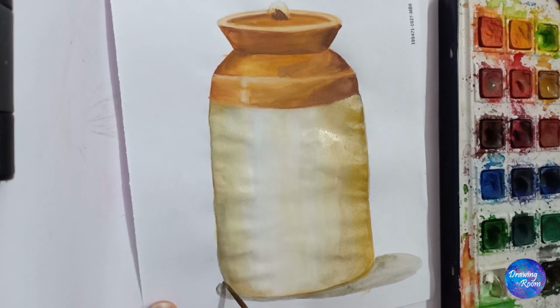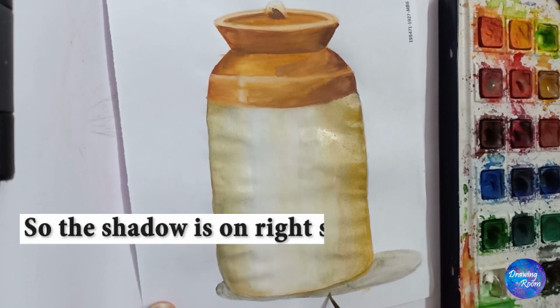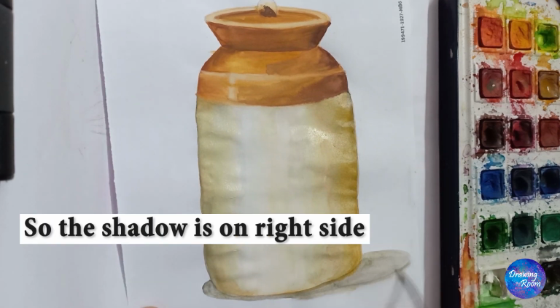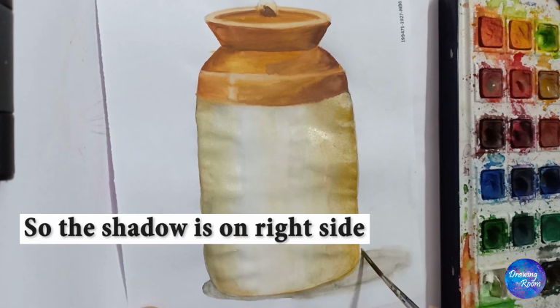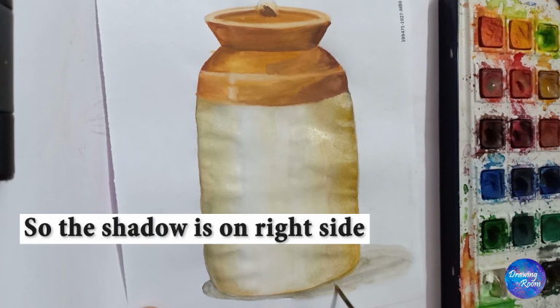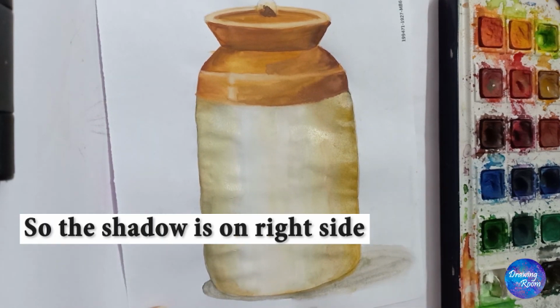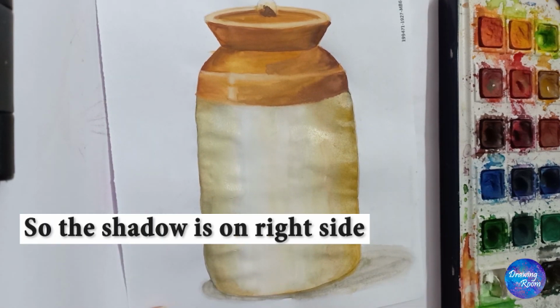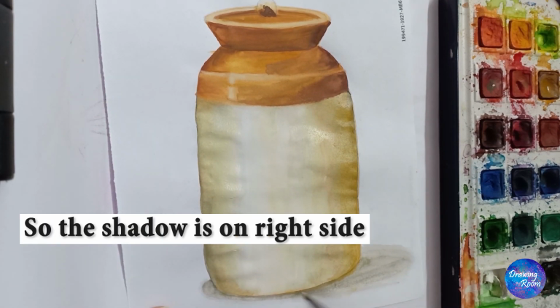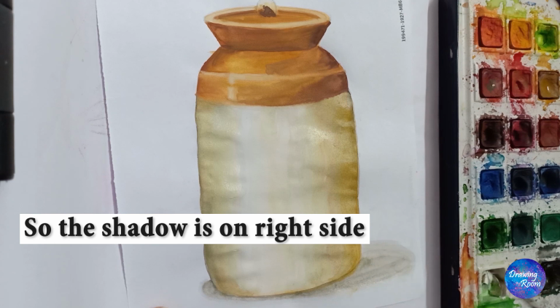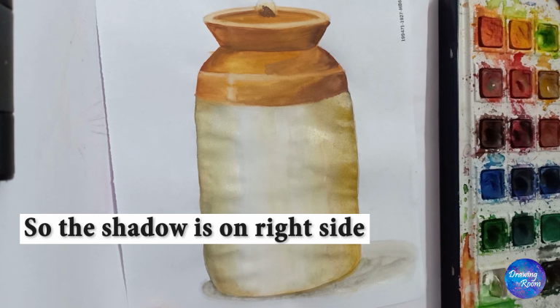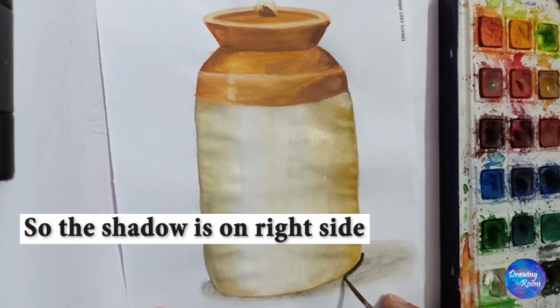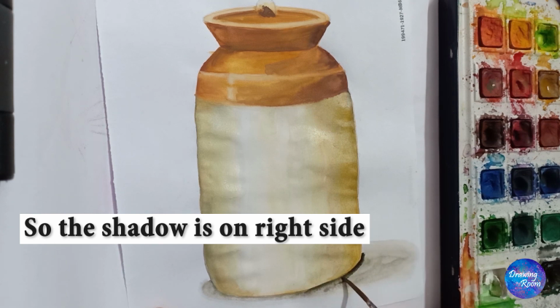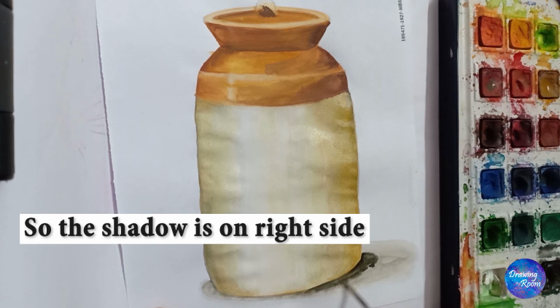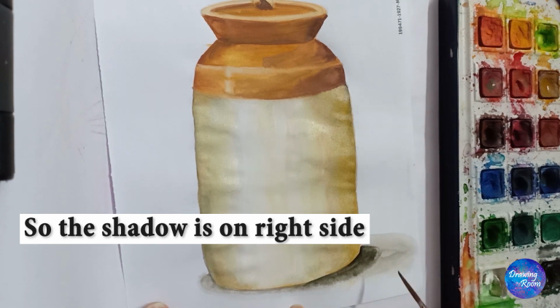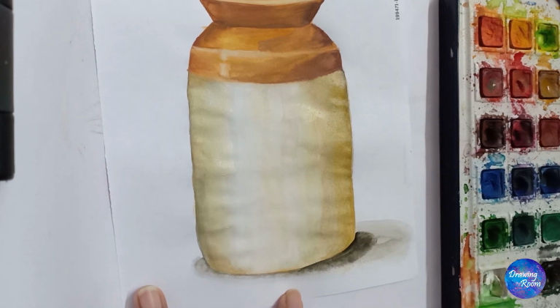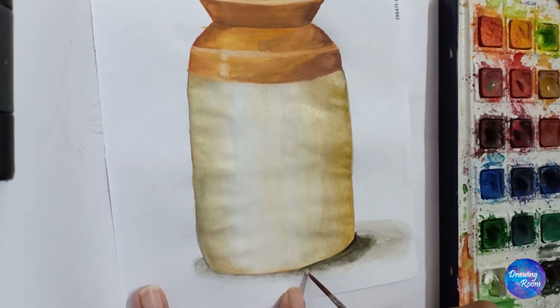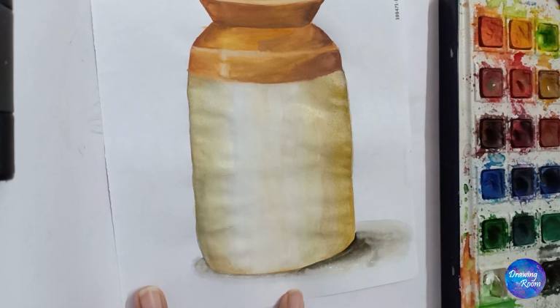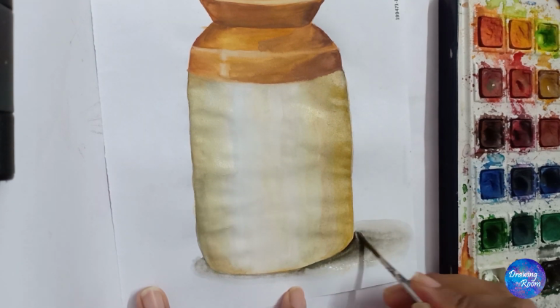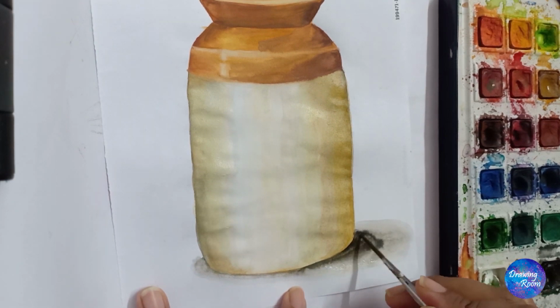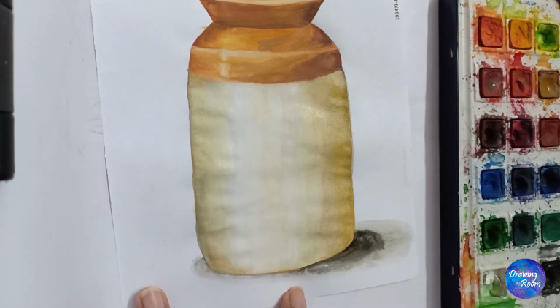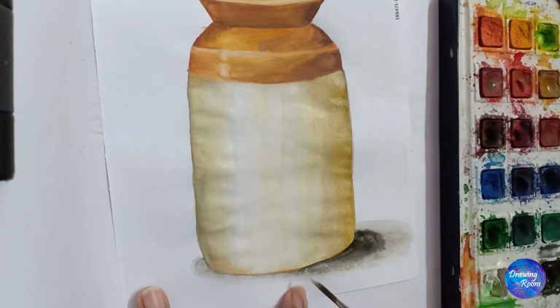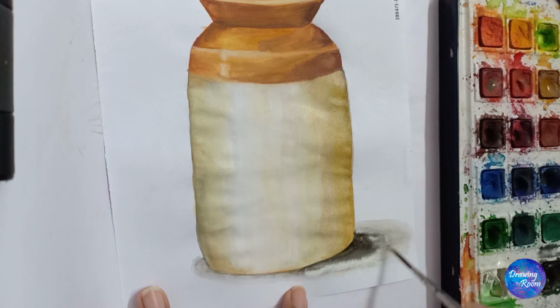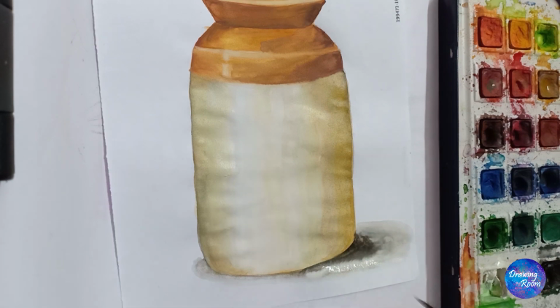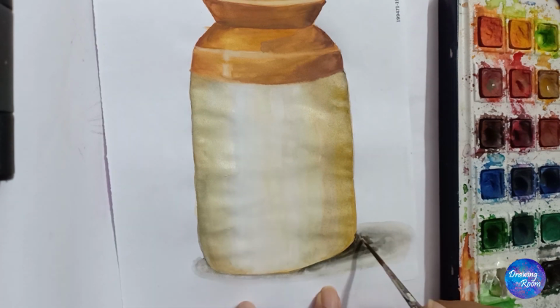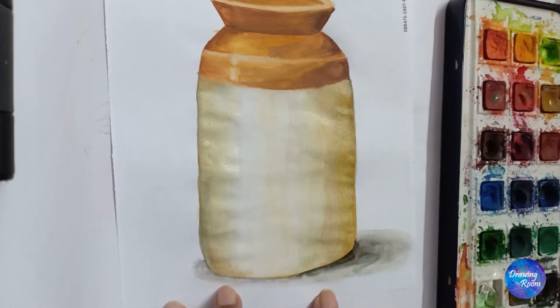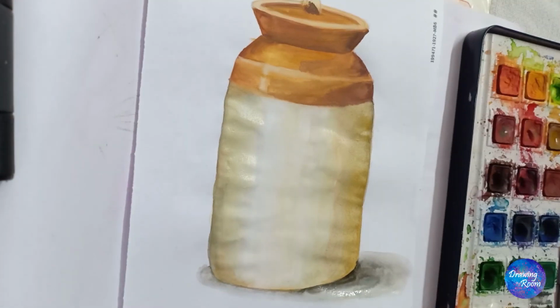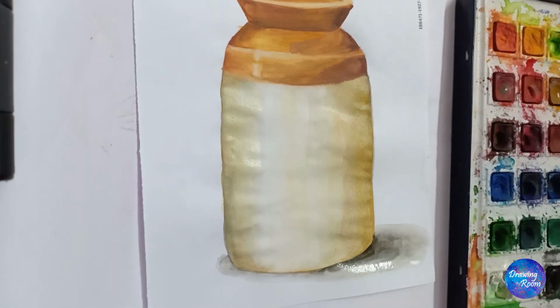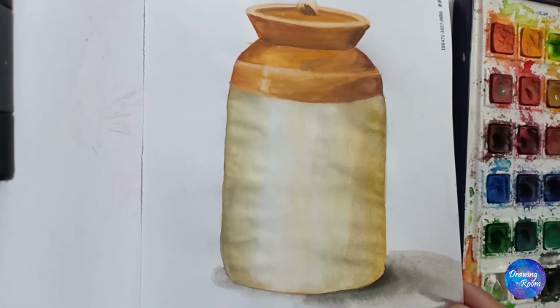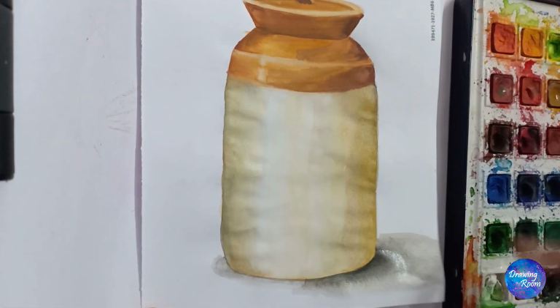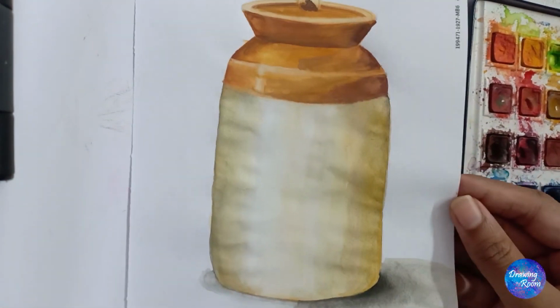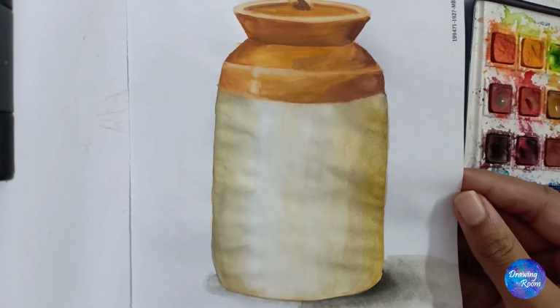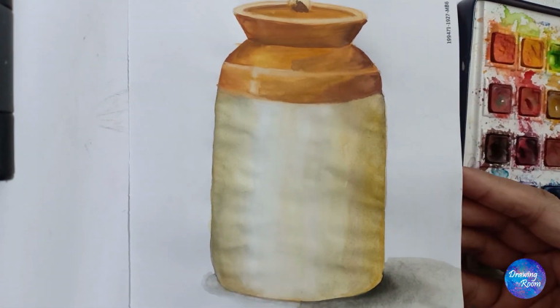All this should take you approximately 20 minutes to color one pickle jar. Only practice will give you perfect timing, so always keep practicing.